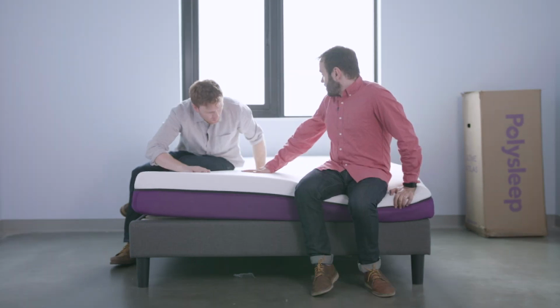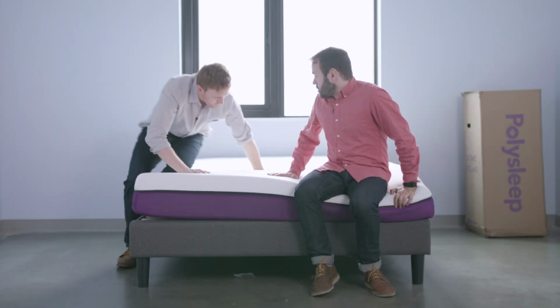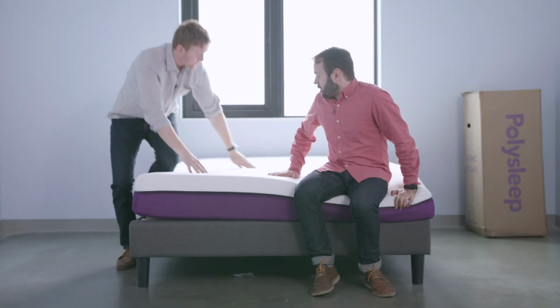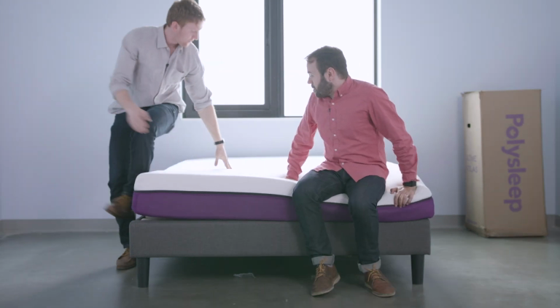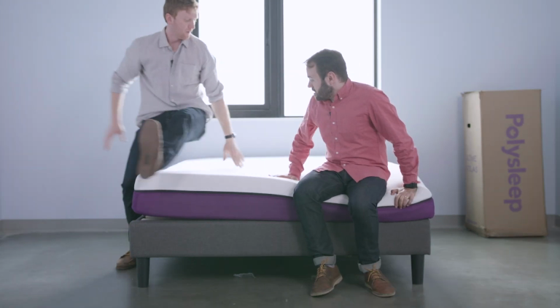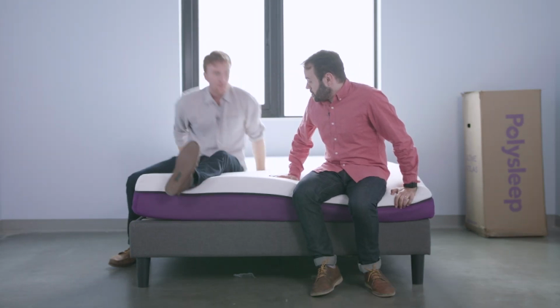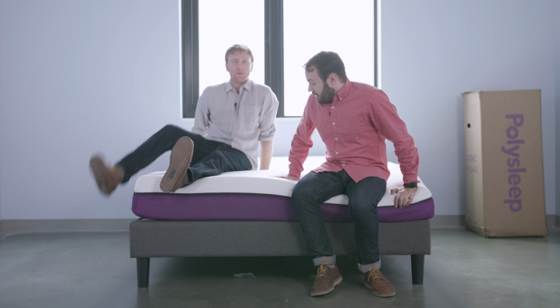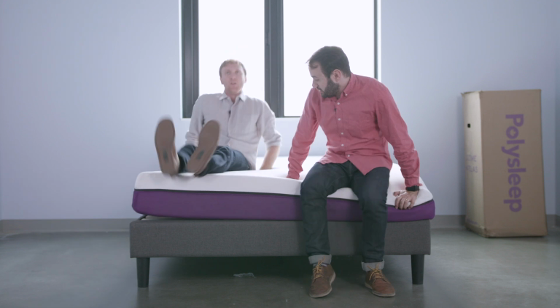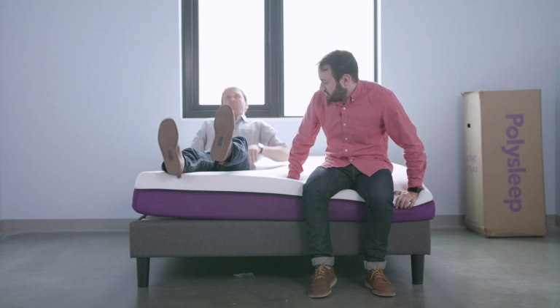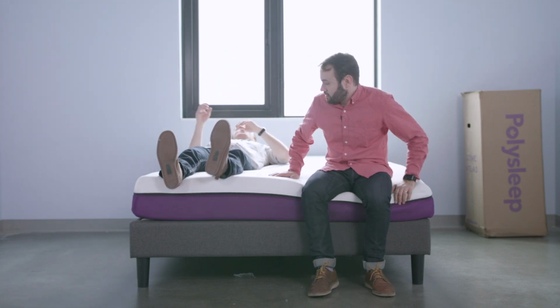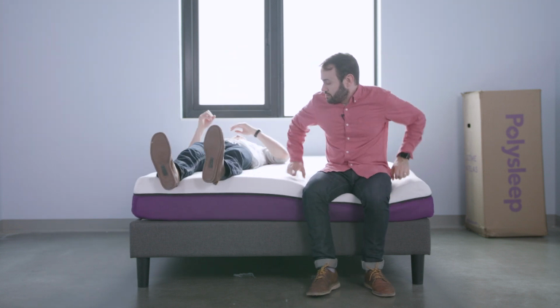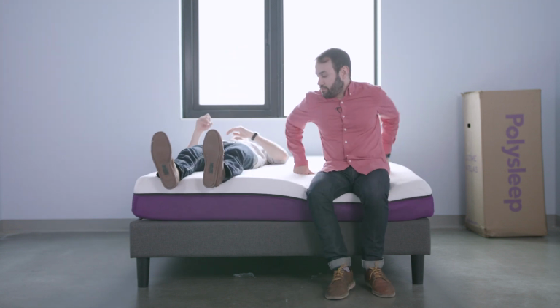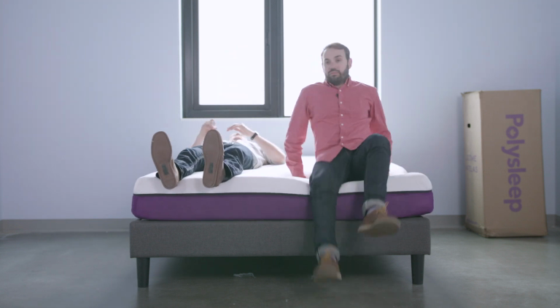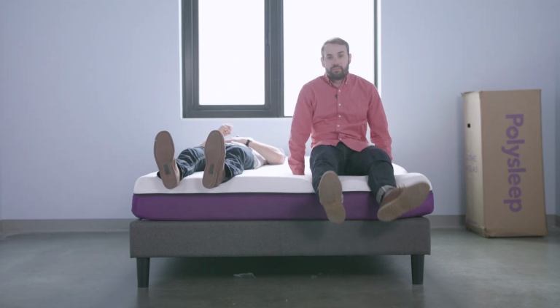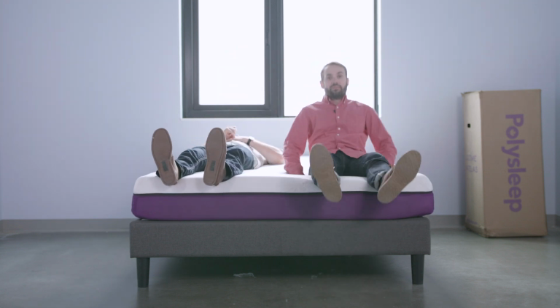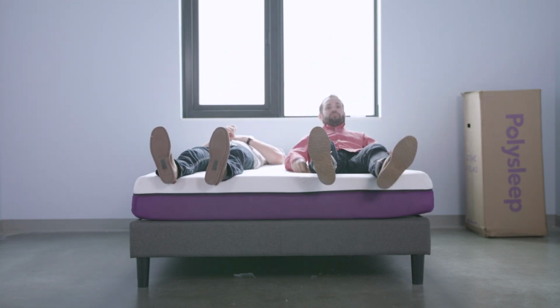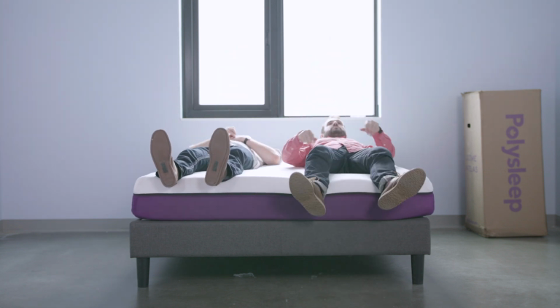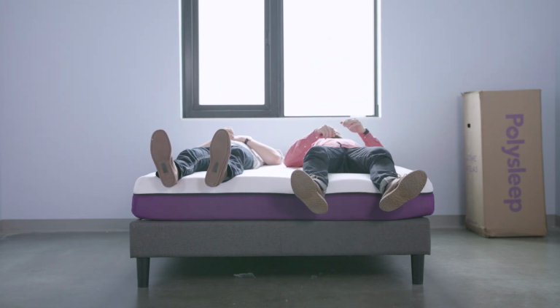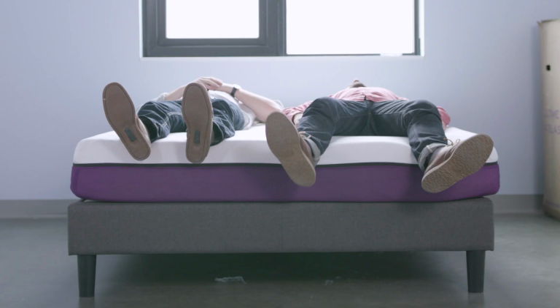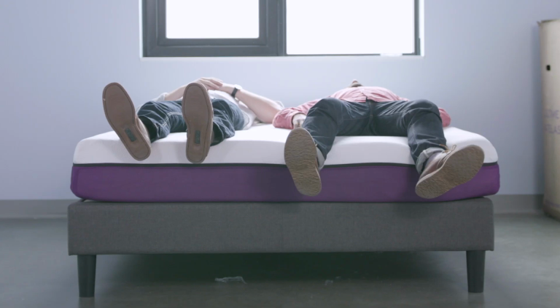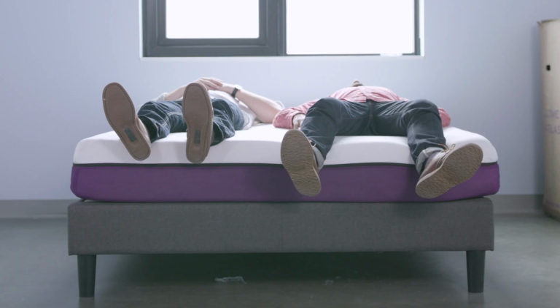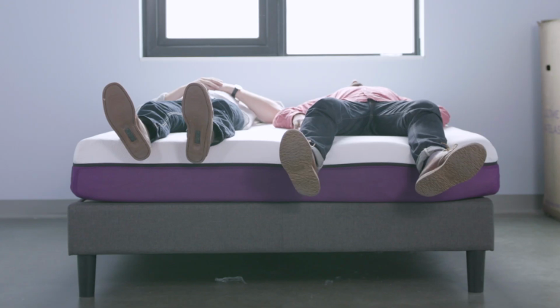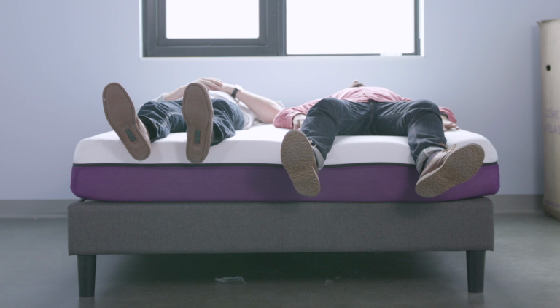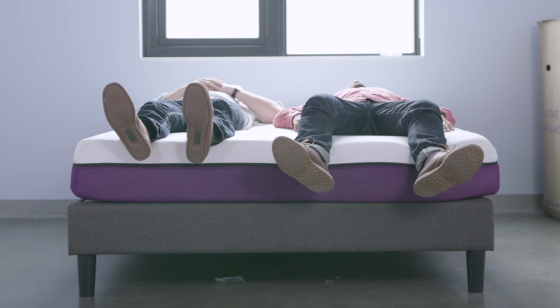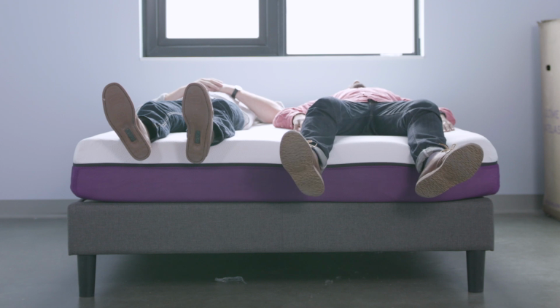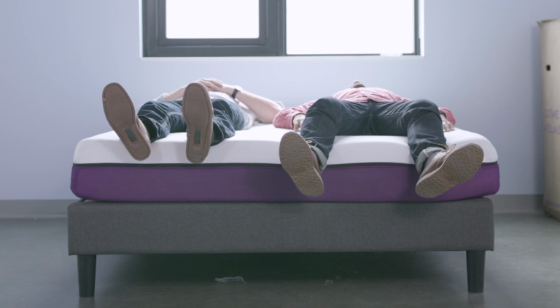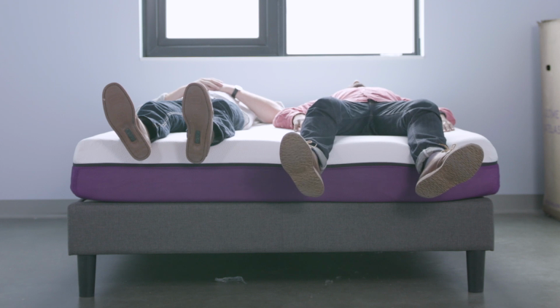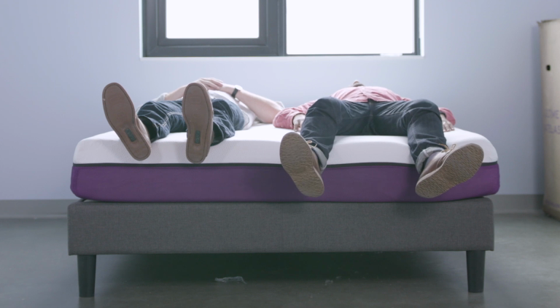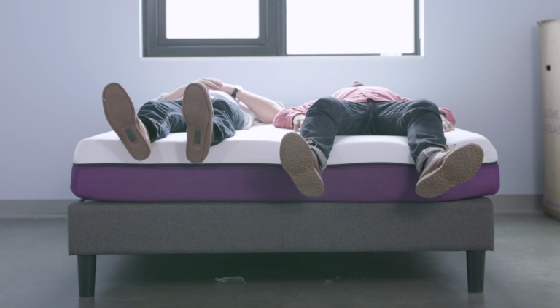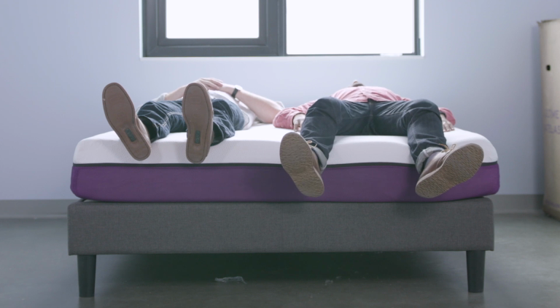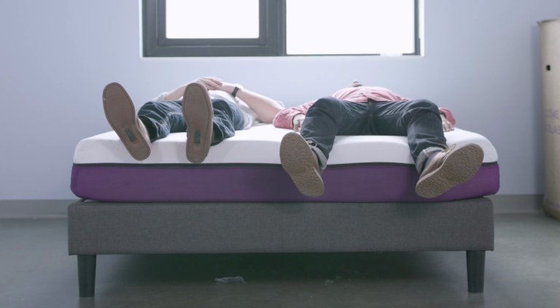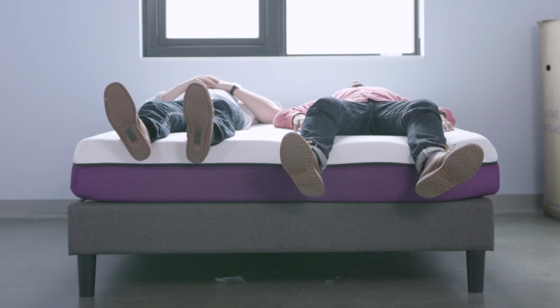Jackson, where would you say the firmness is on this bed? It definitely feels a little firmer. I'd put it at least at about a six and a half. Those foams will recover over time so it might soften up a bit.